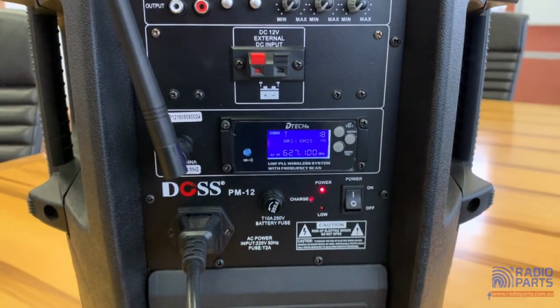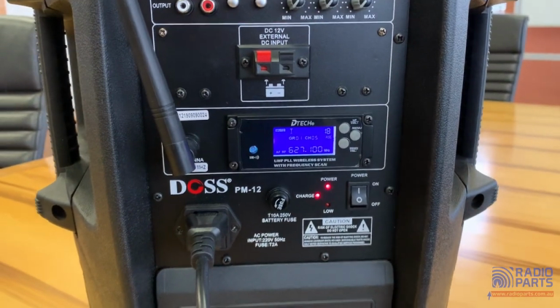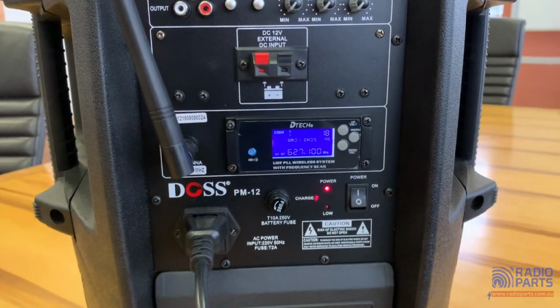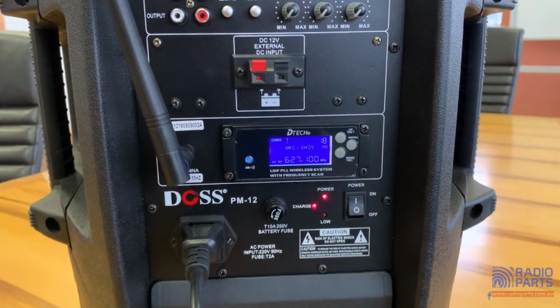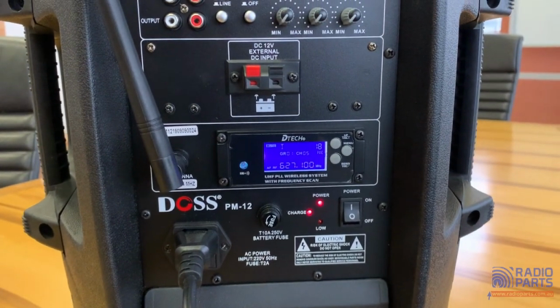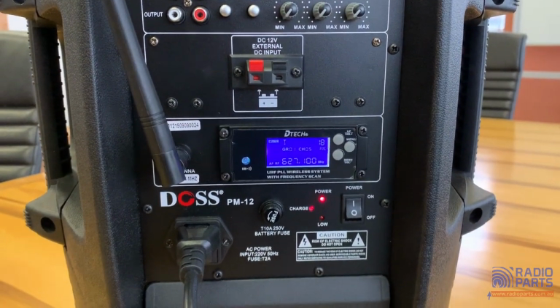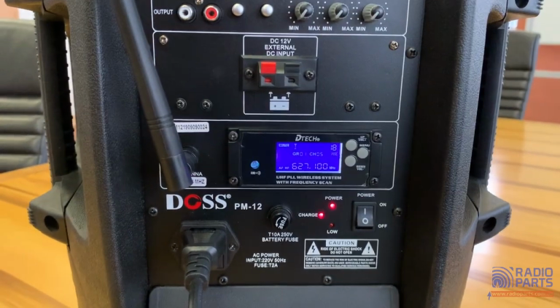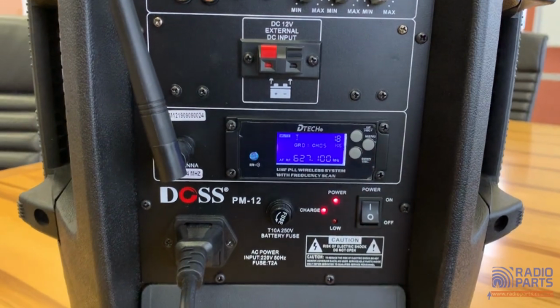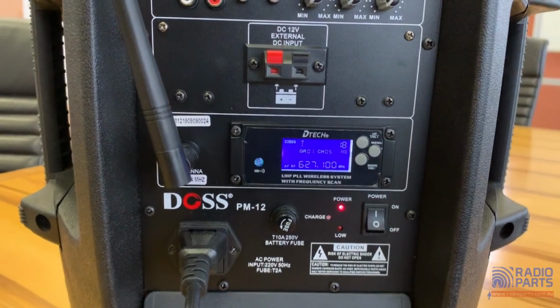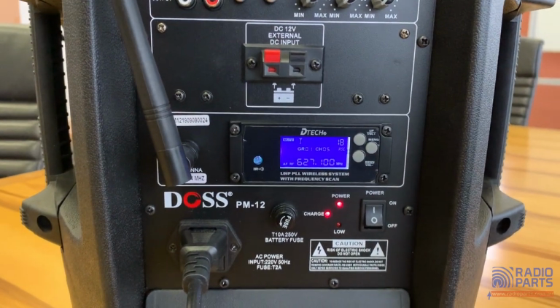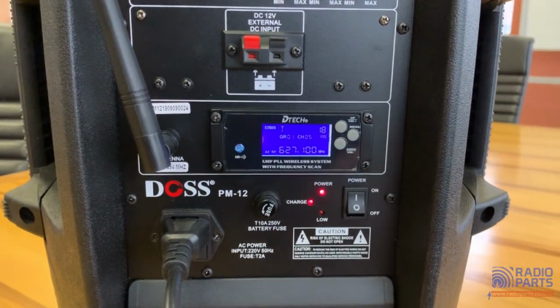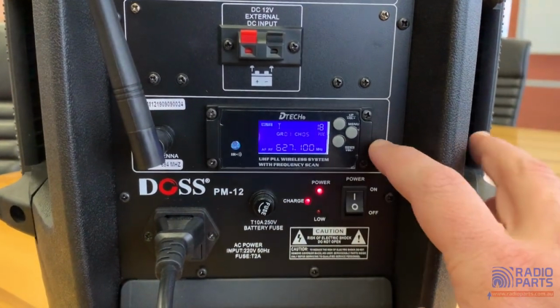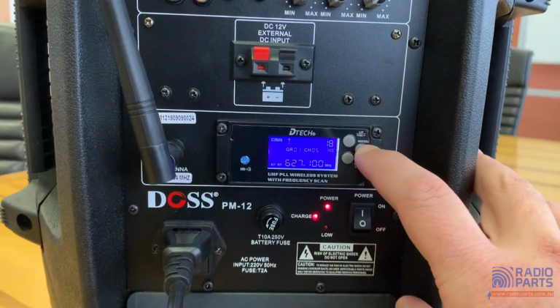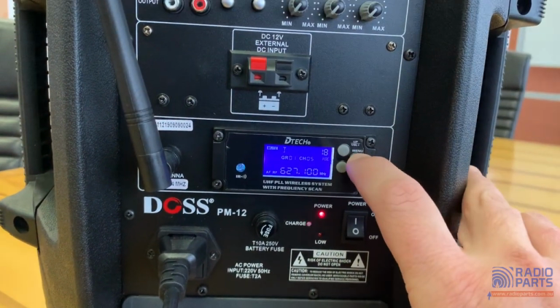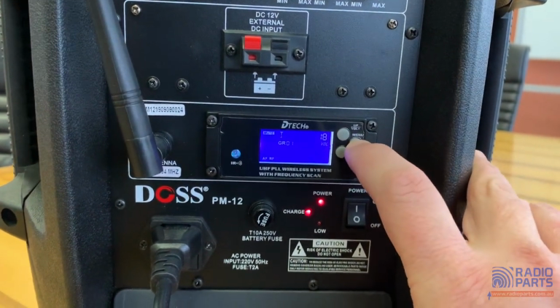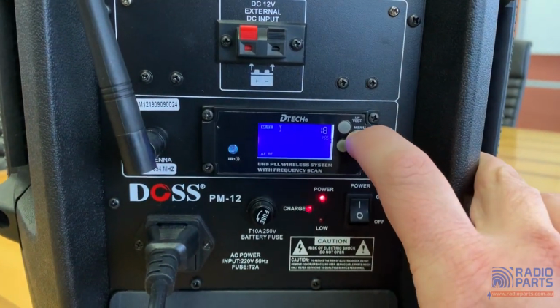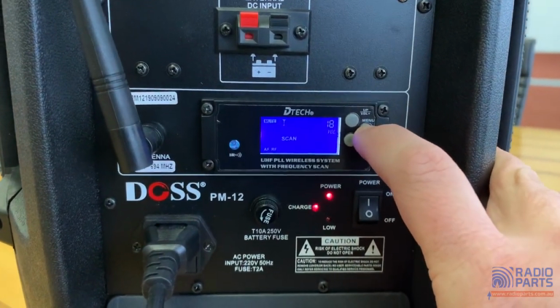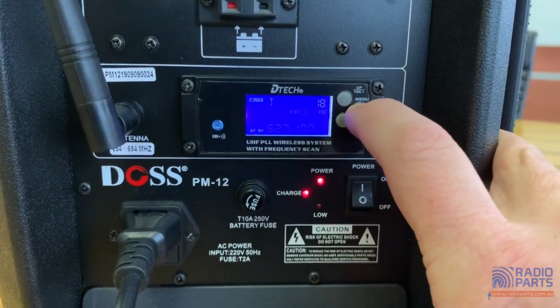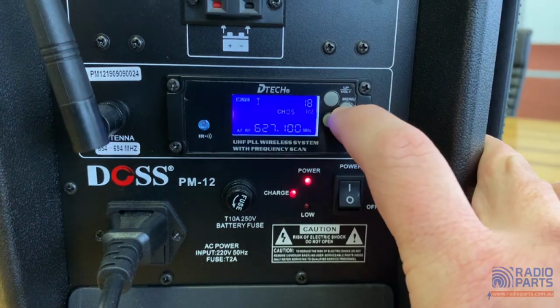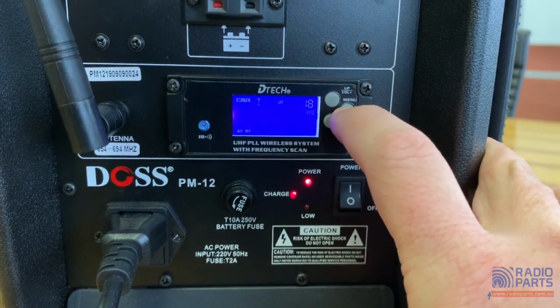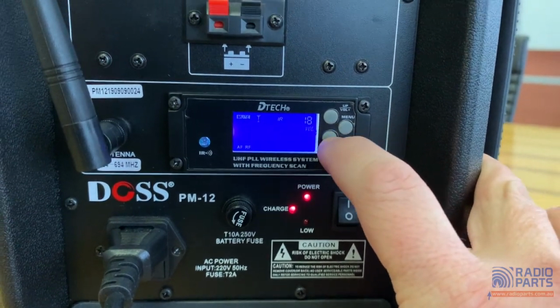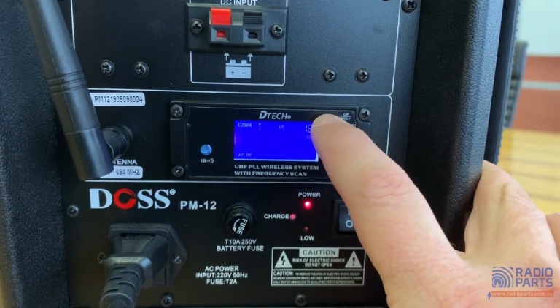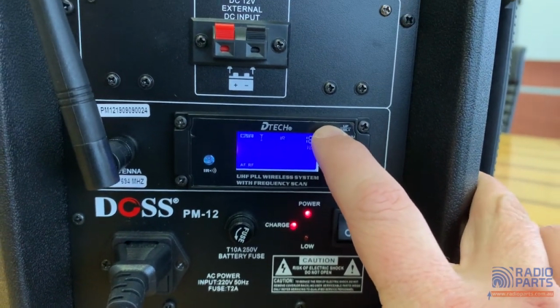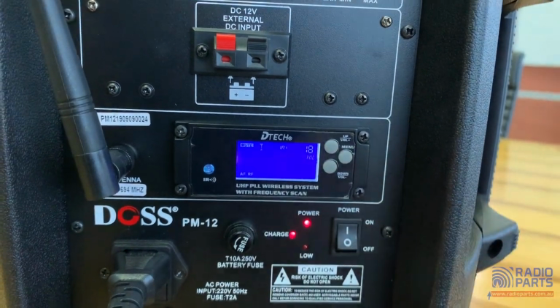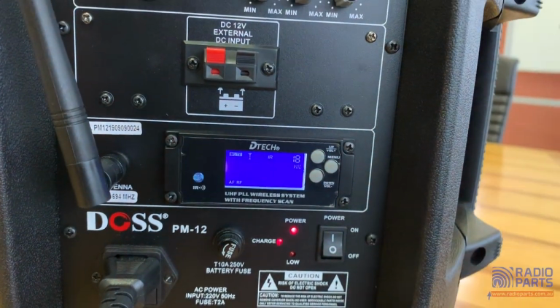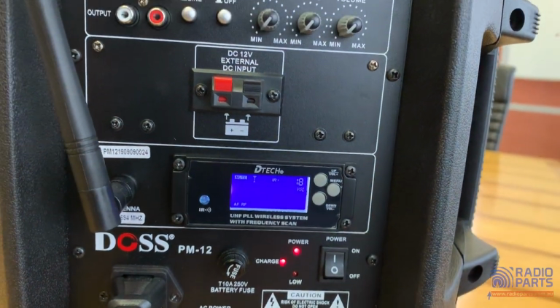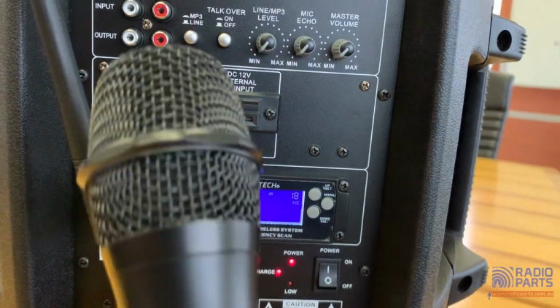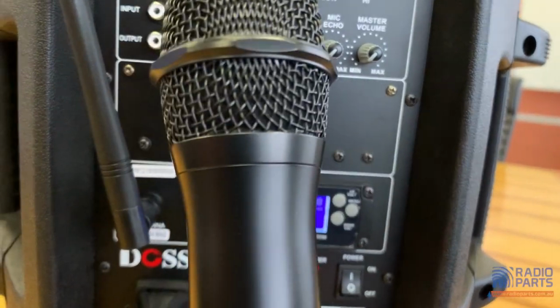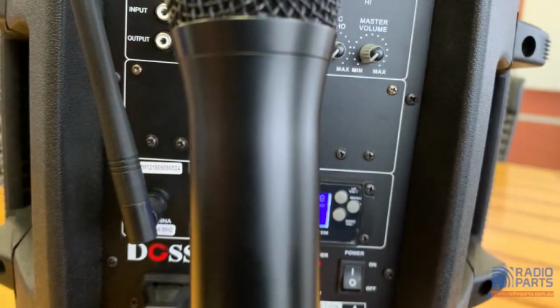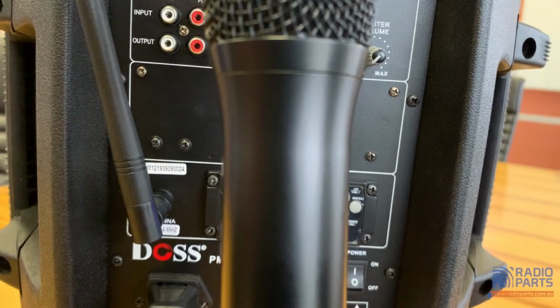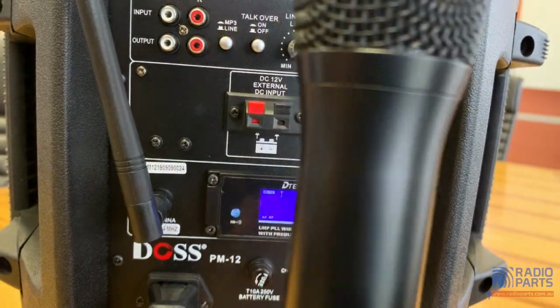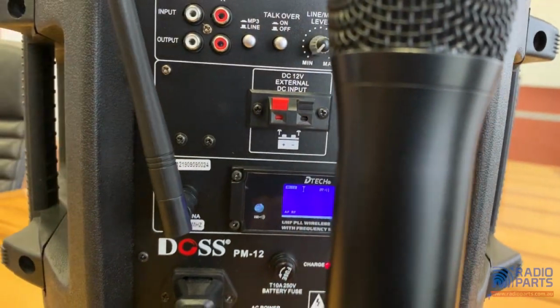So let's do a little bit of a sync and get it synced up. If I go into my menu on this unit, you can see here we've got a little IR indicator. I select that, and then I point my microphone at it.